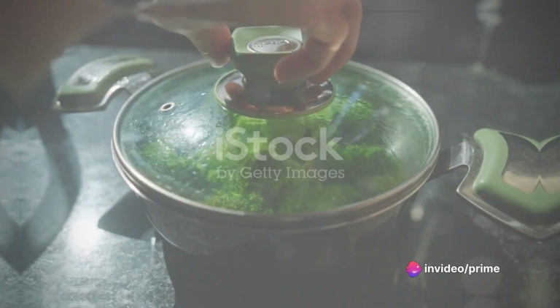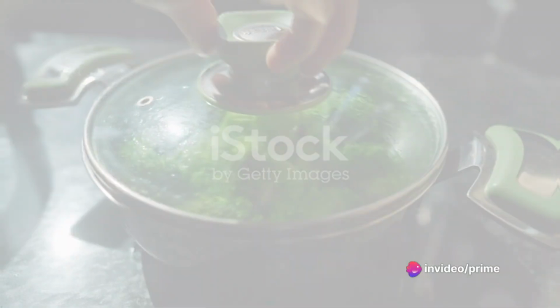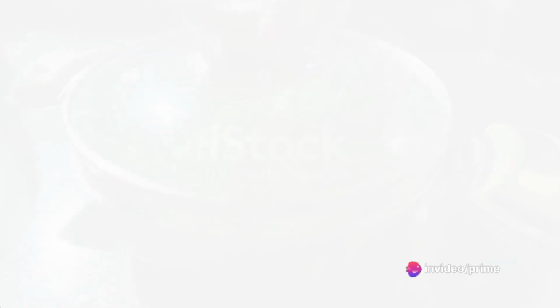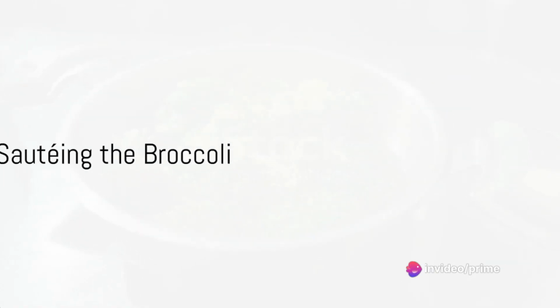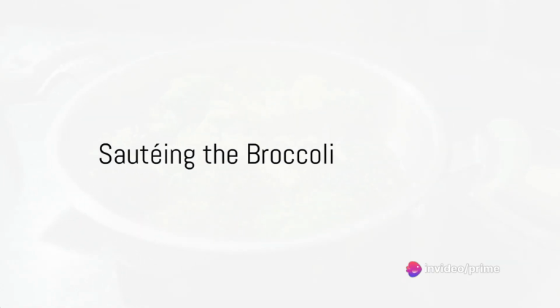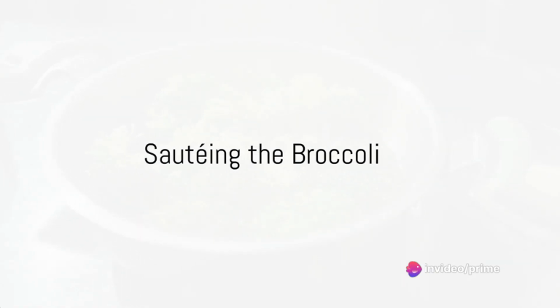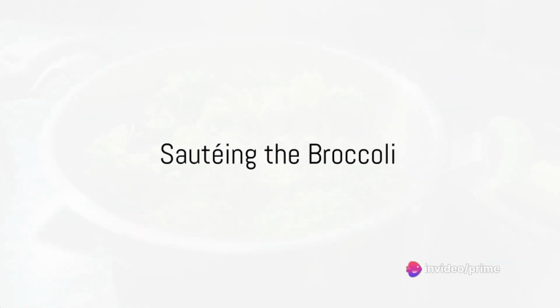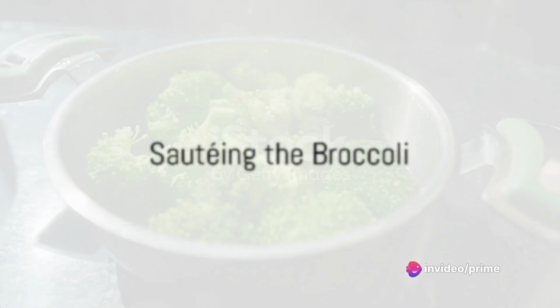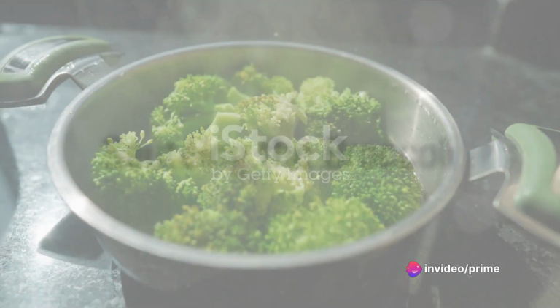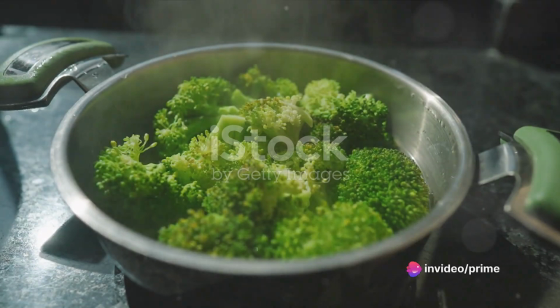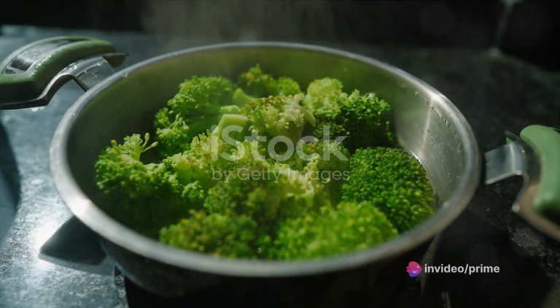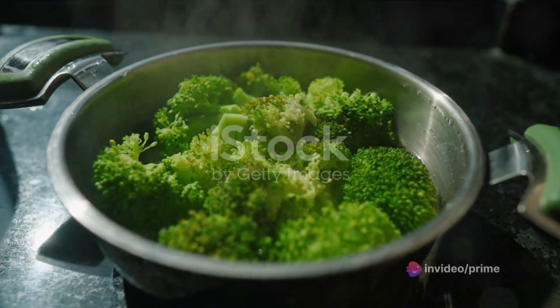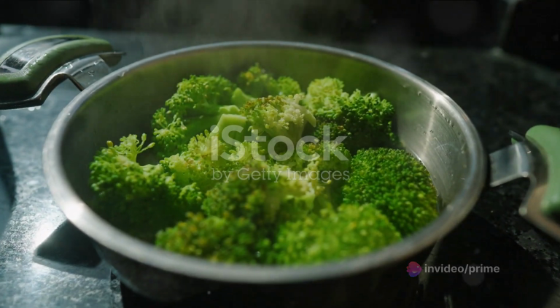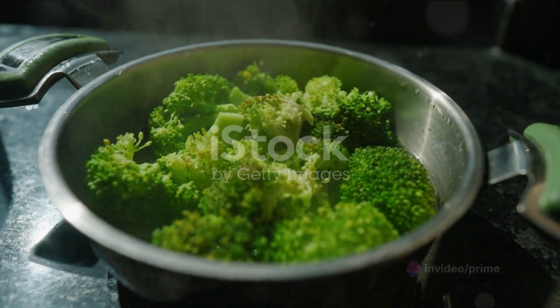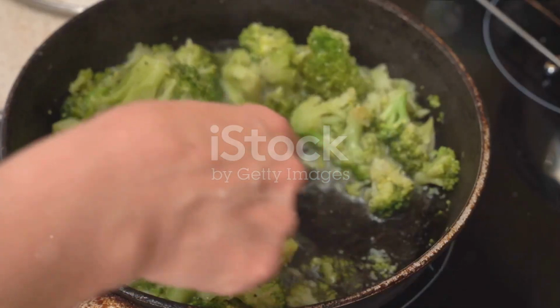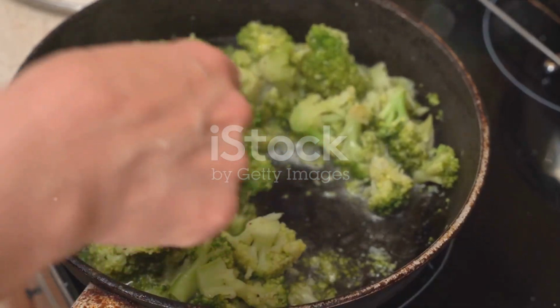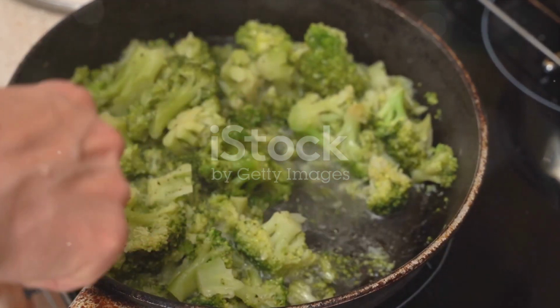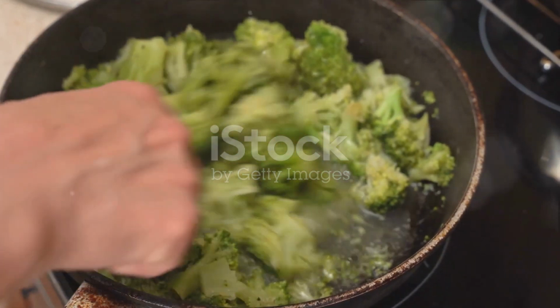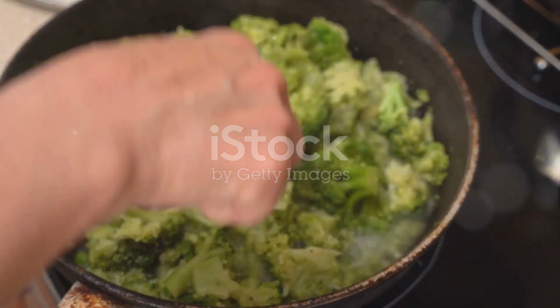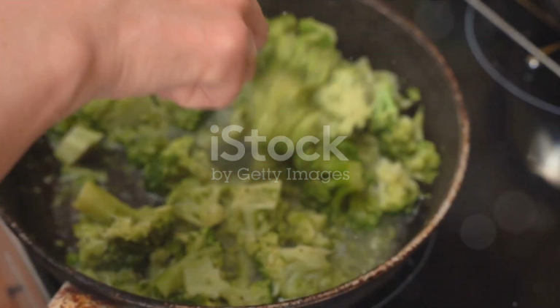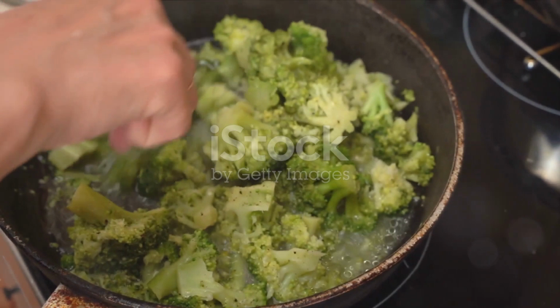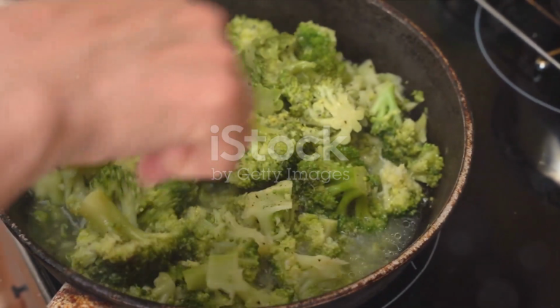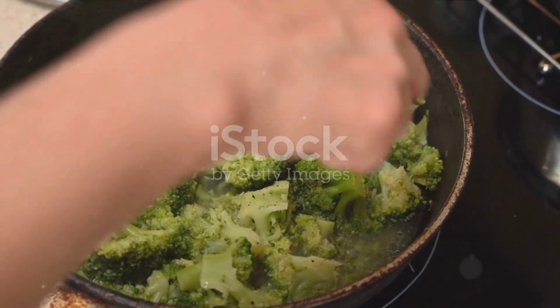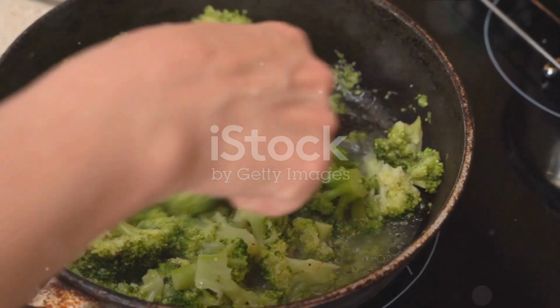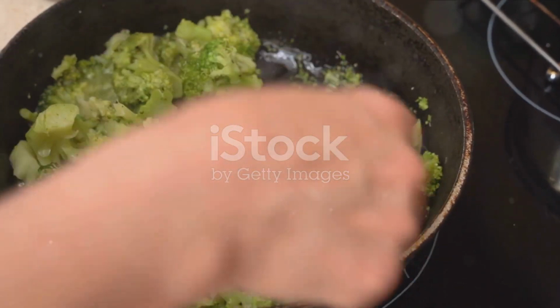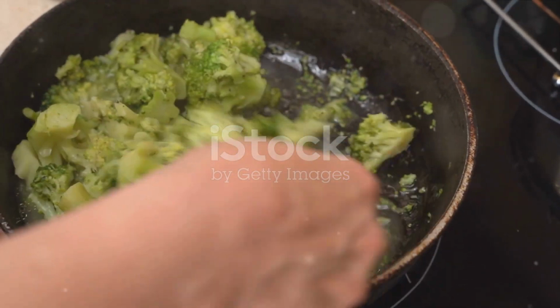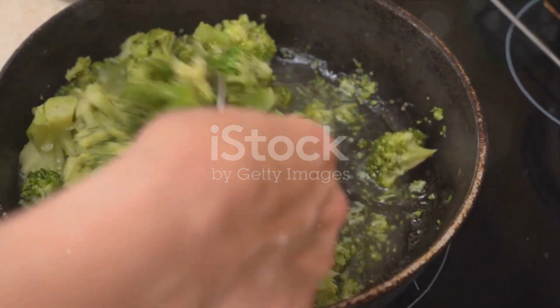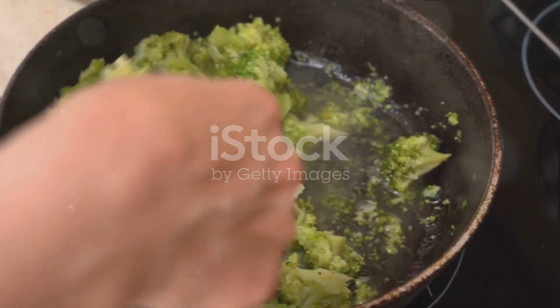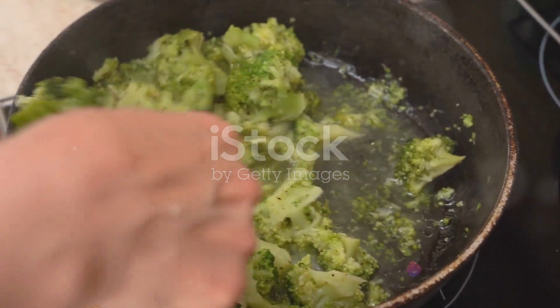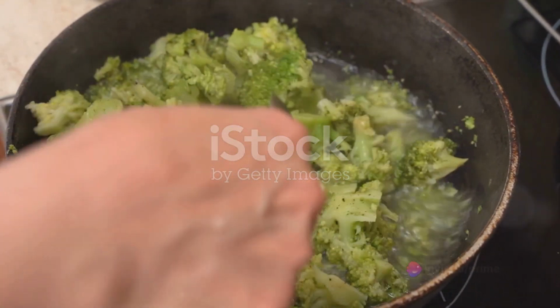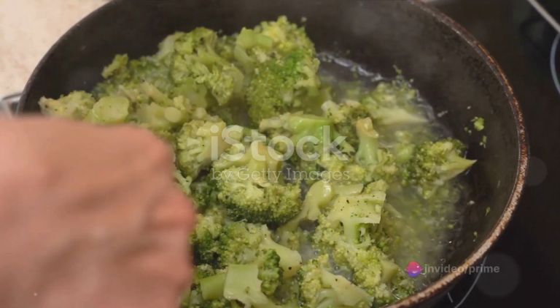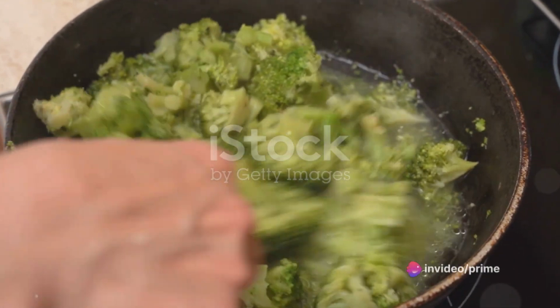While the pasta cooks, turn your attention to the broccoli. Sauté the florets in a drizzle of olive oil over medium heat. Add in the minced garlic, stirring frequently until the broccoli is tender and the garlic is fragrant.